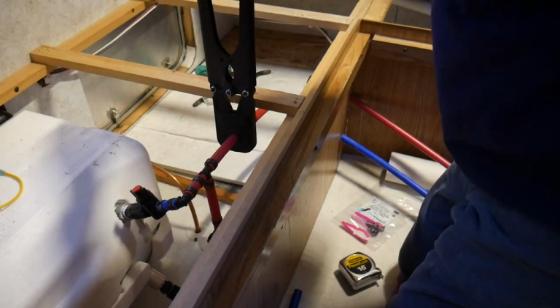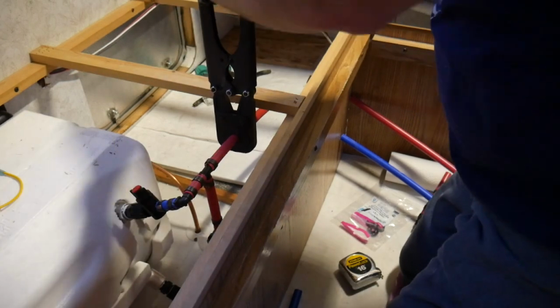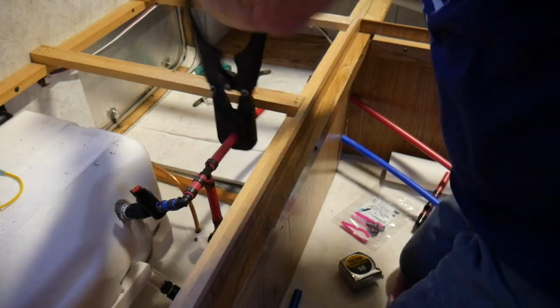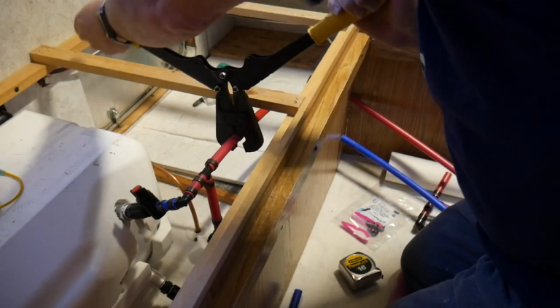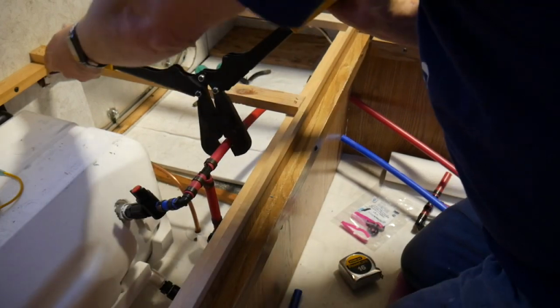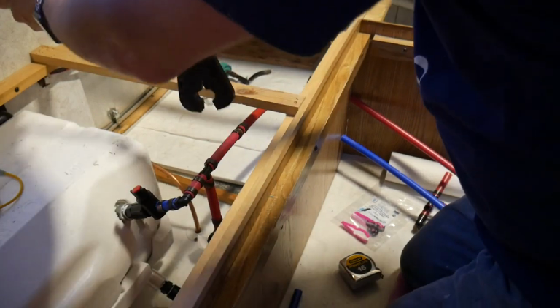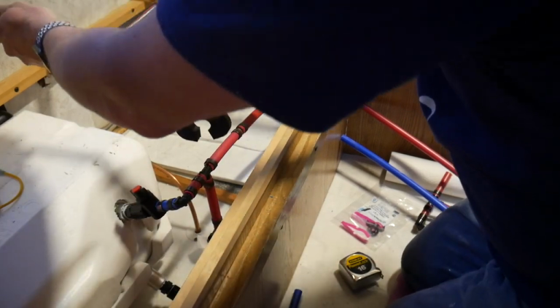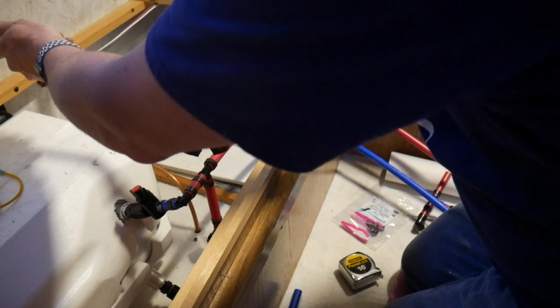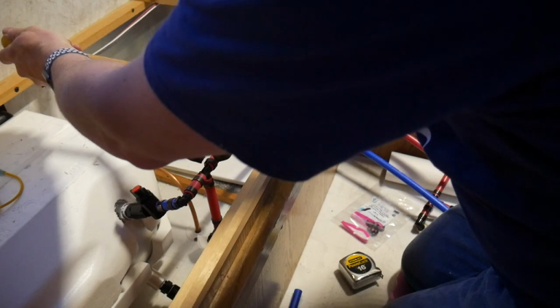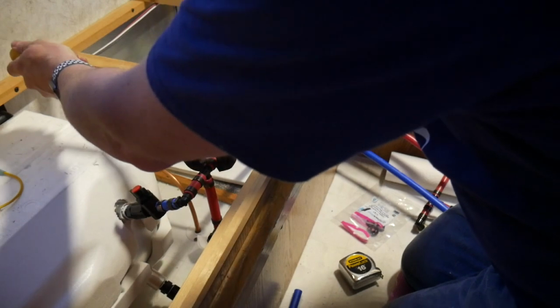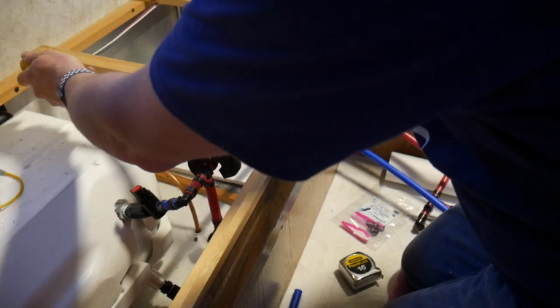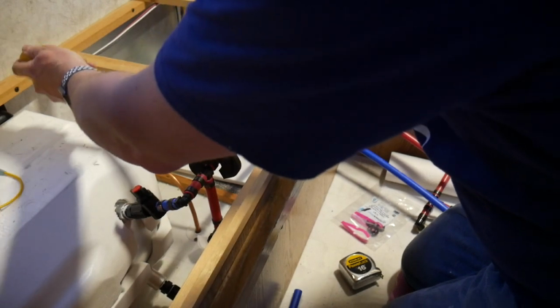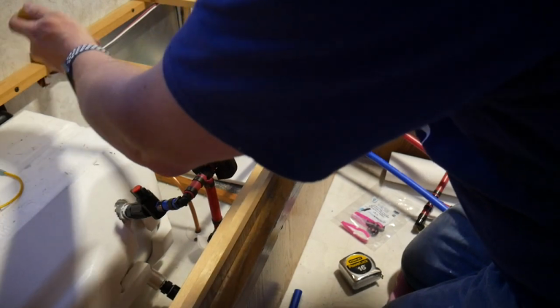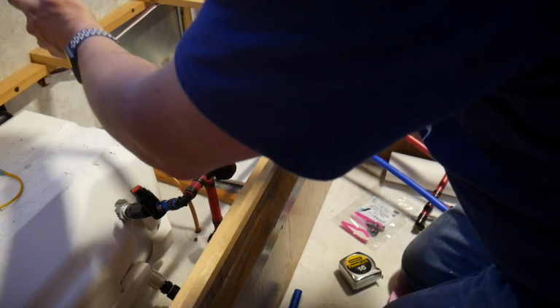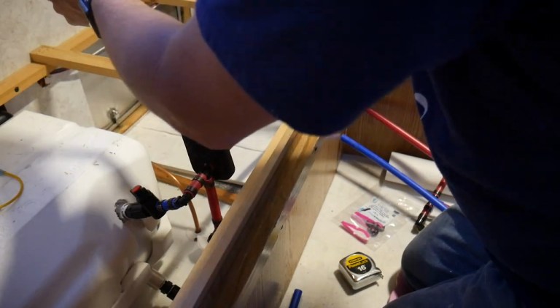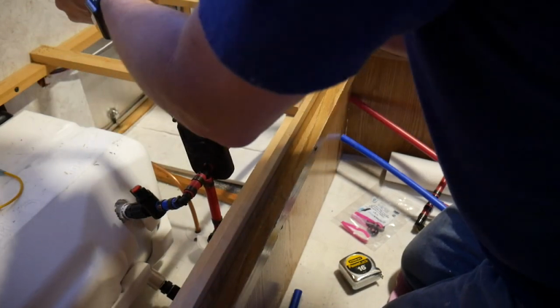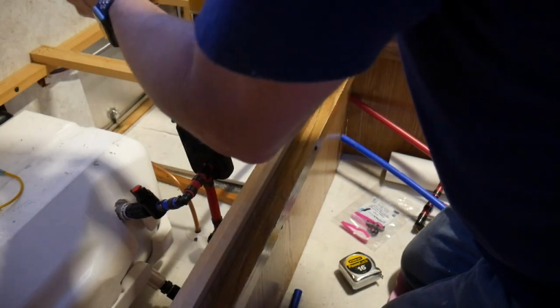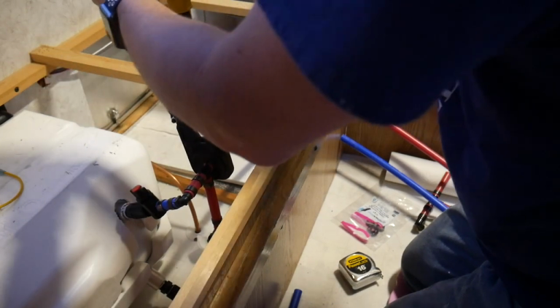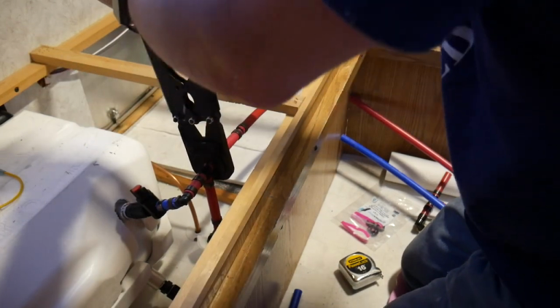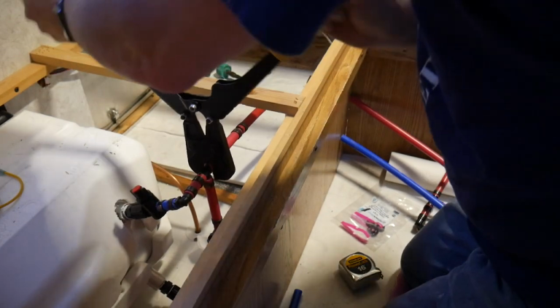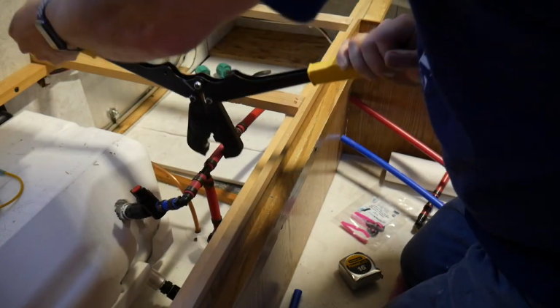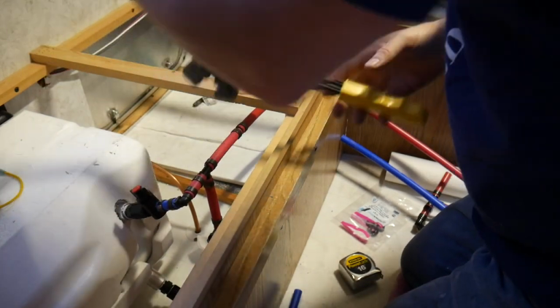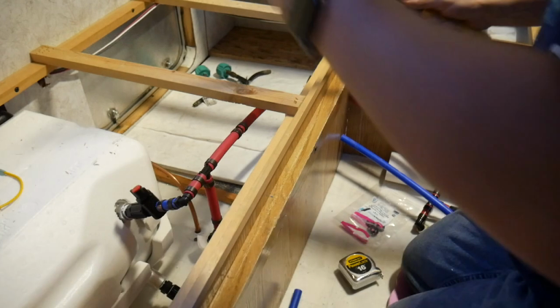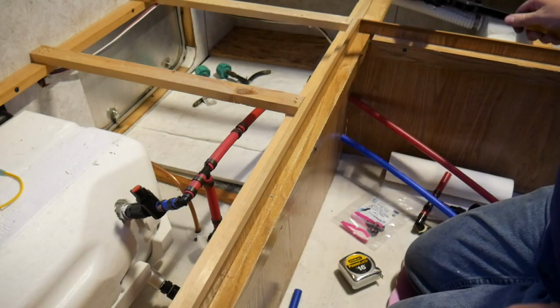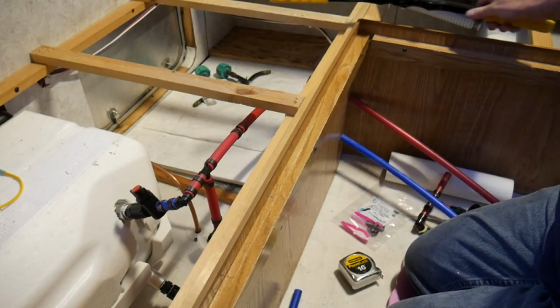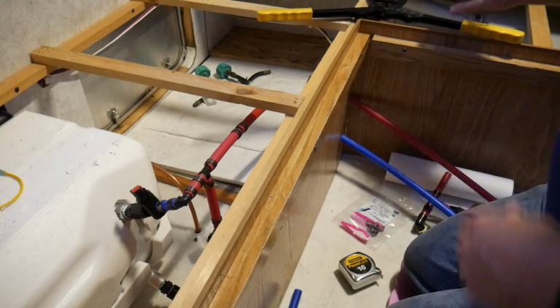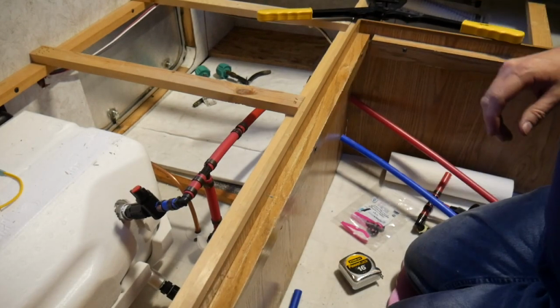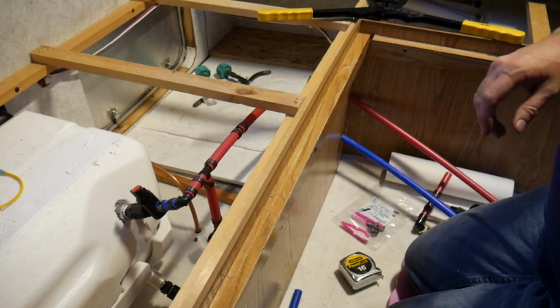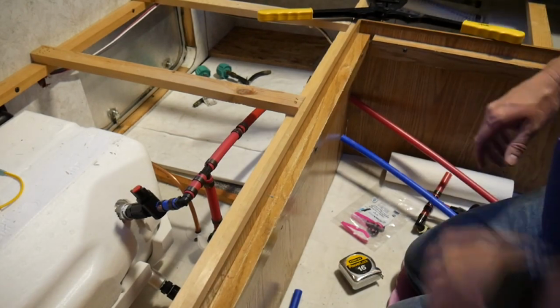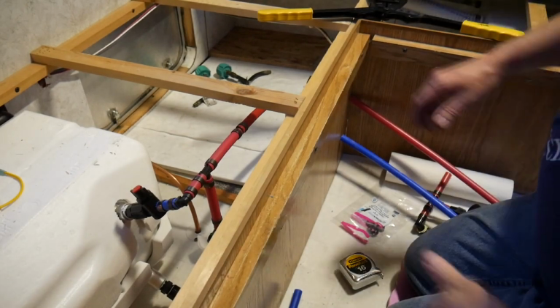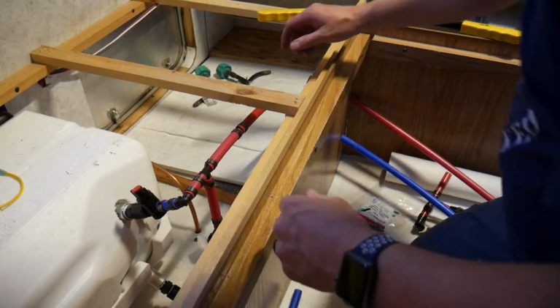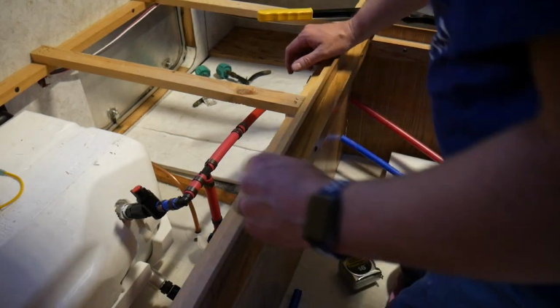You got here just in time — this is the very last crimp, and it's done. Boom! And that's how you replace the water heater. Yay!